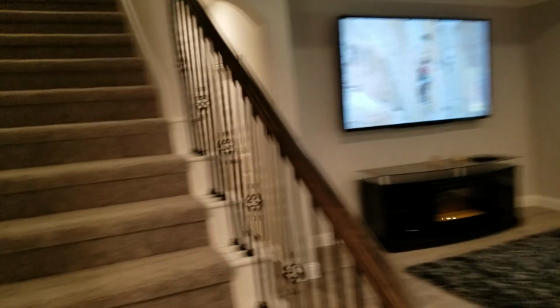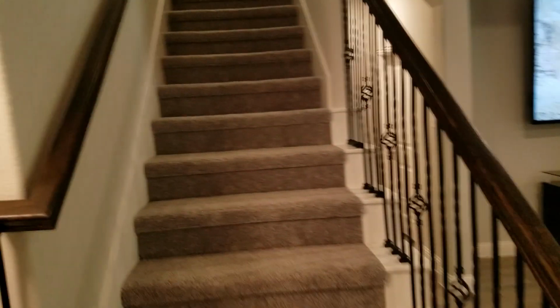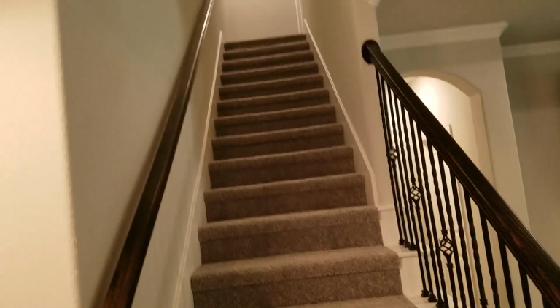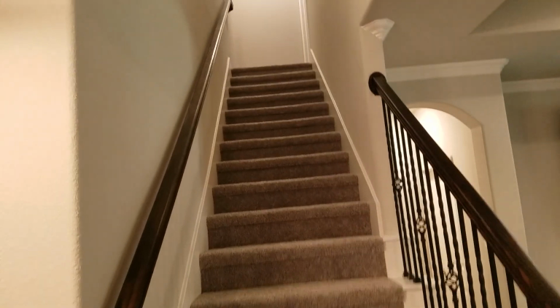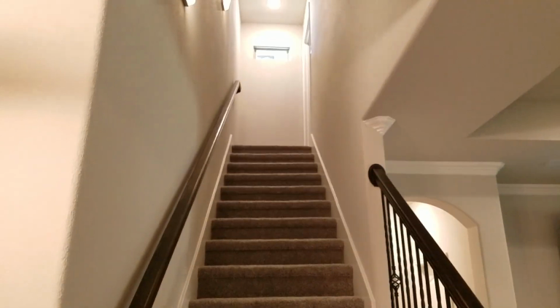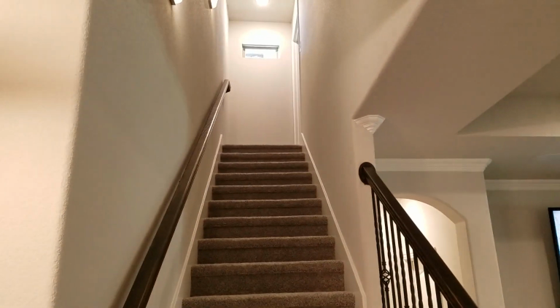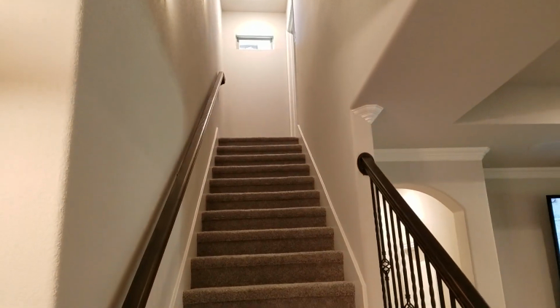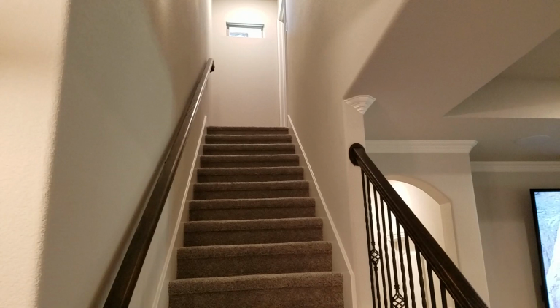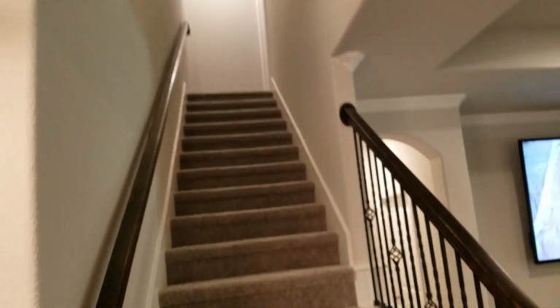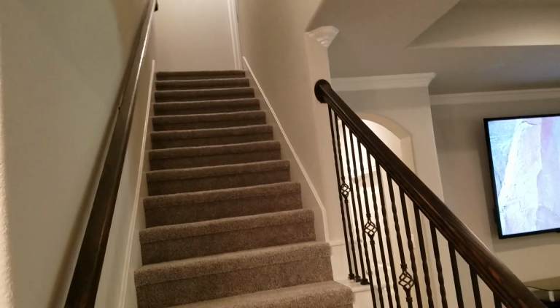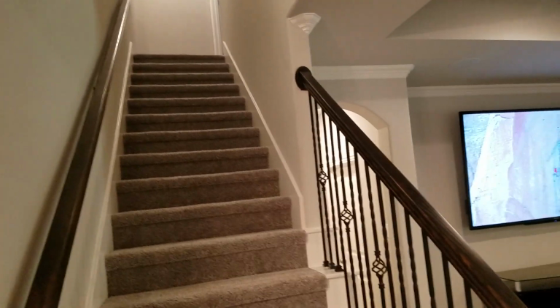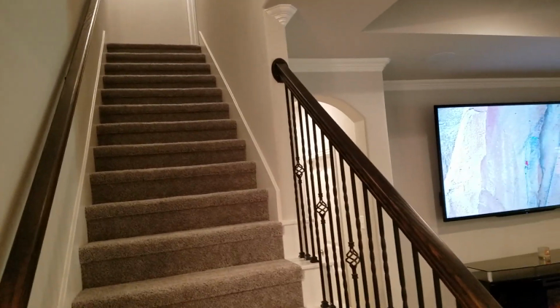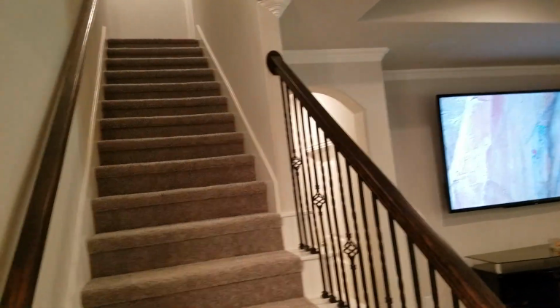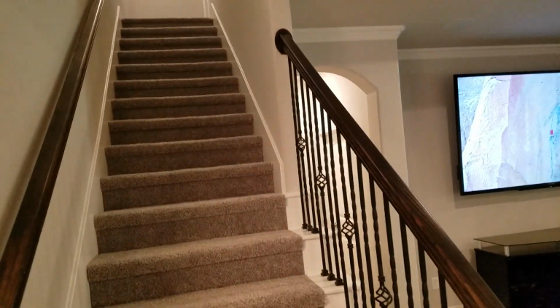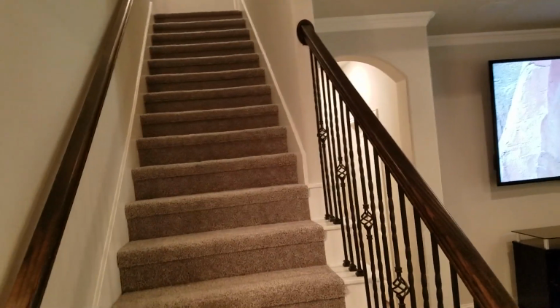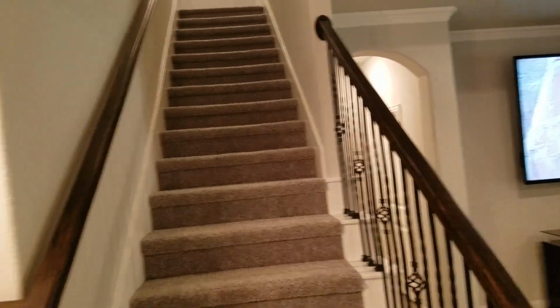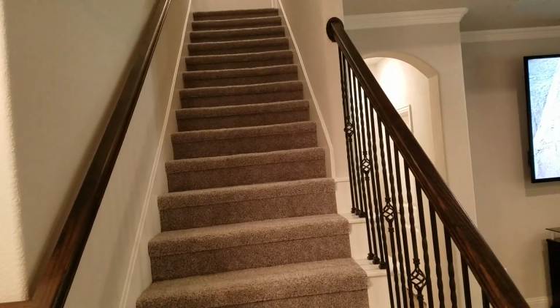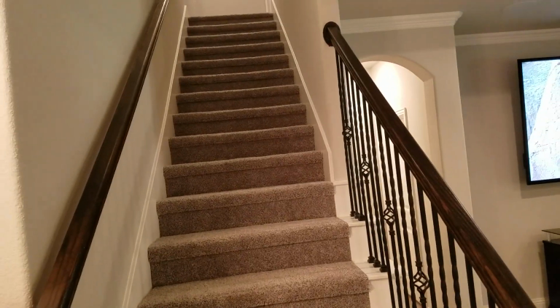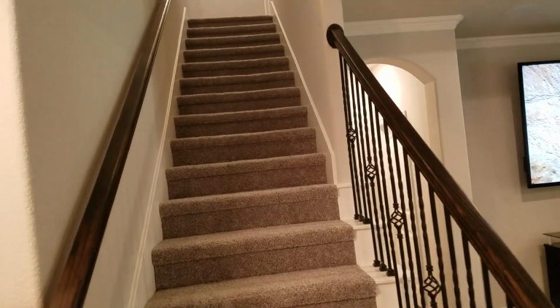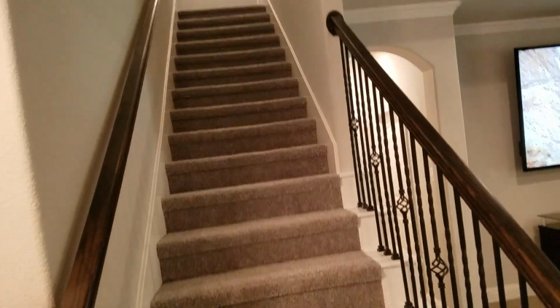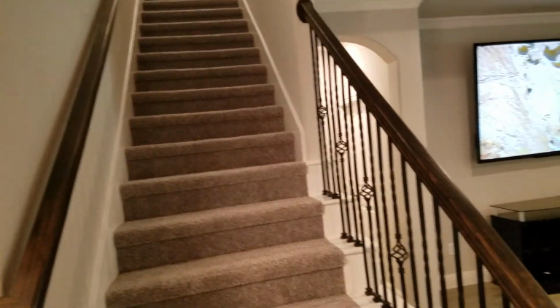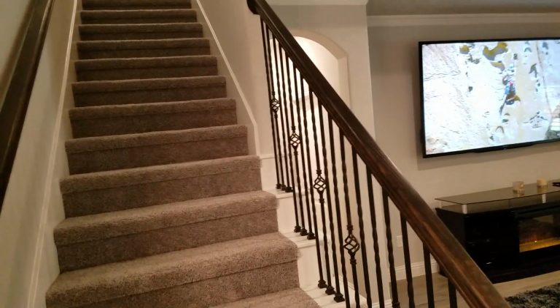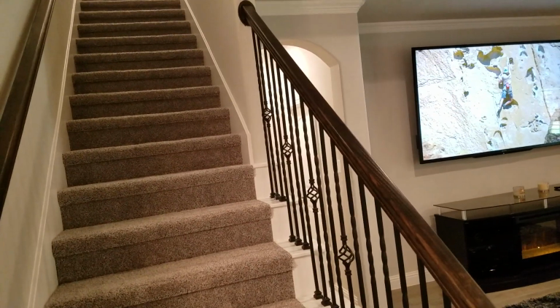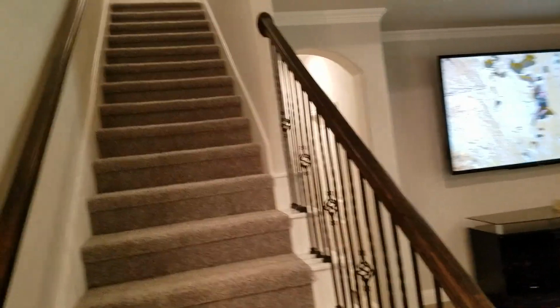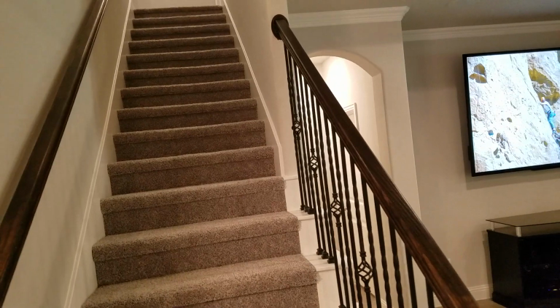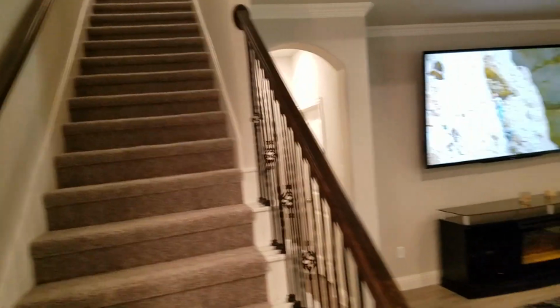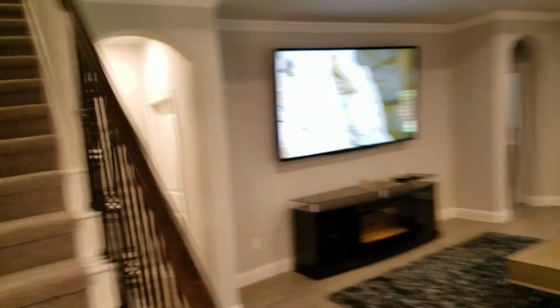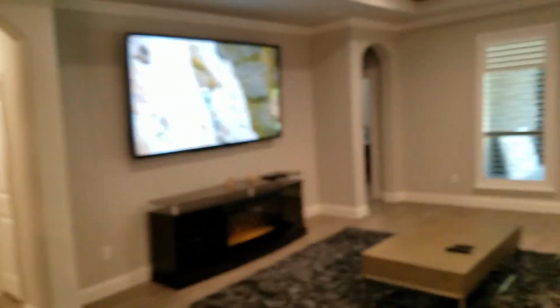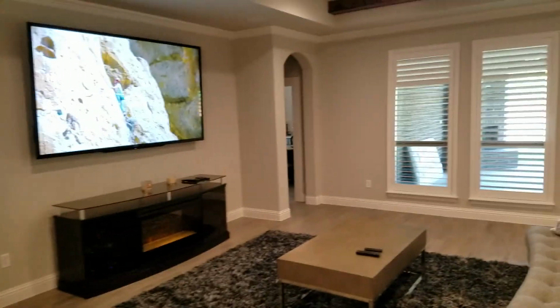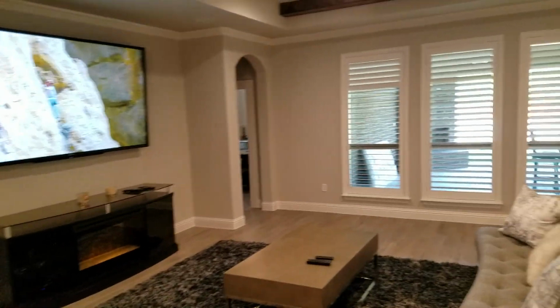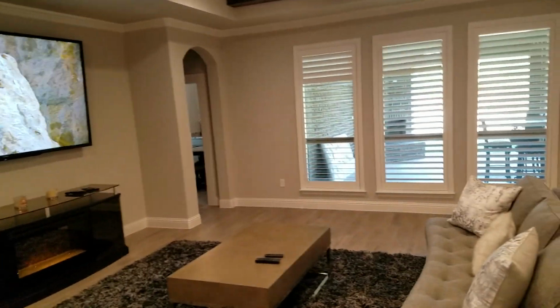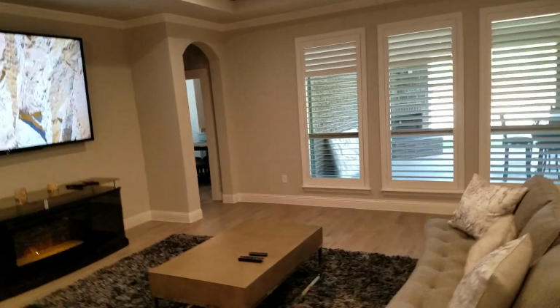Up upstairs to the guest room, which has a shower, toilet, and there's a nice closet up there.